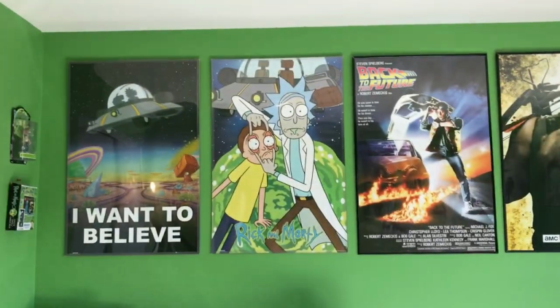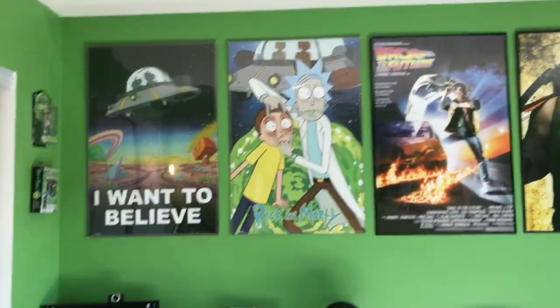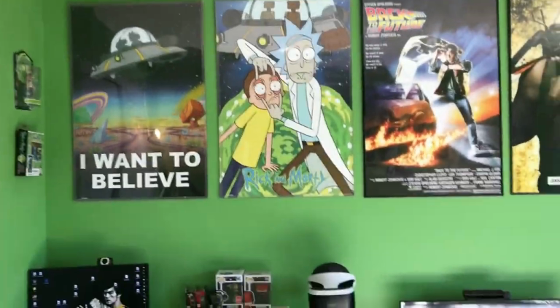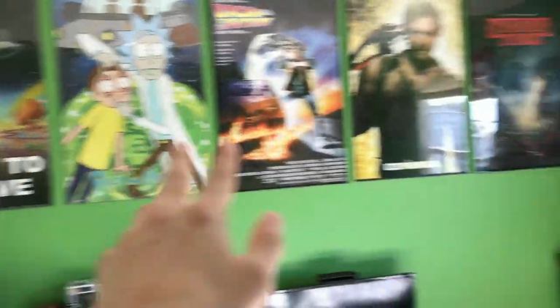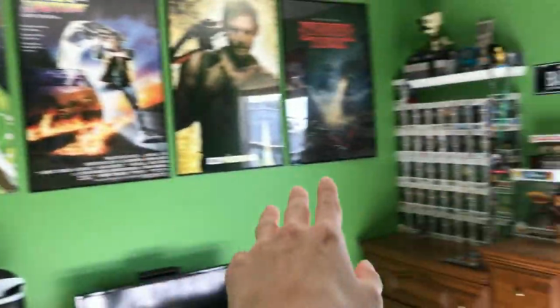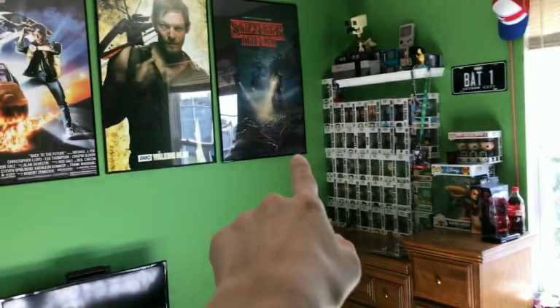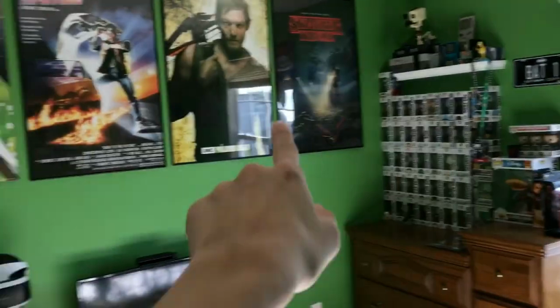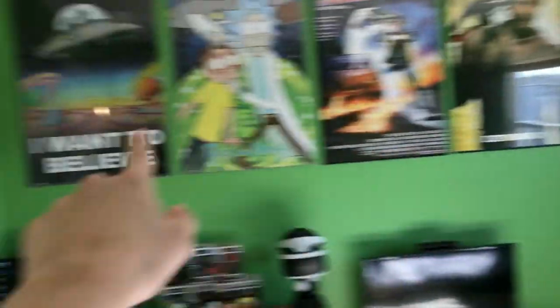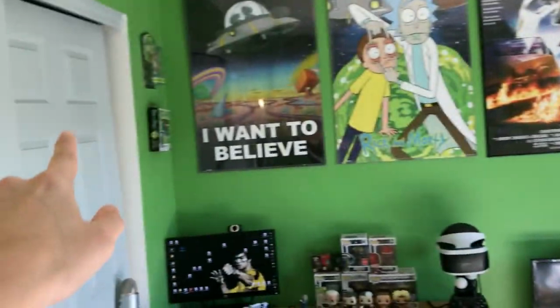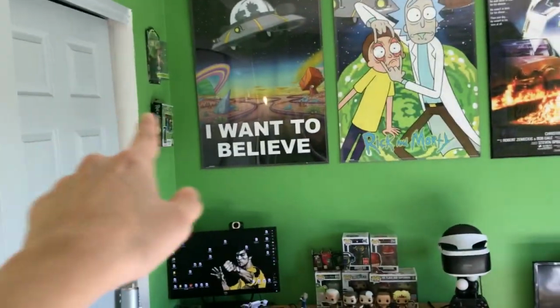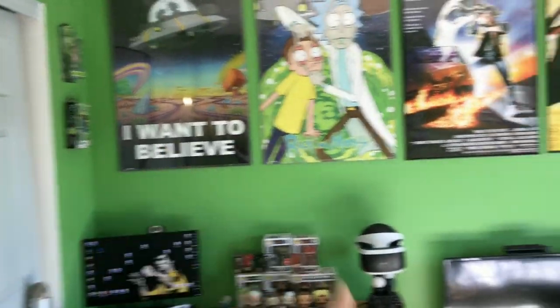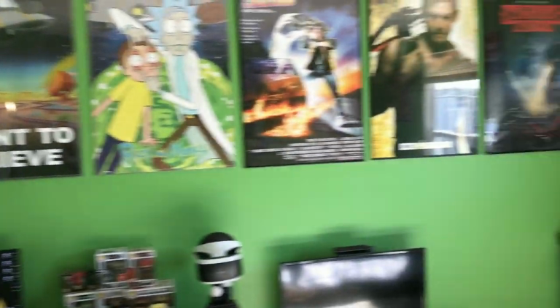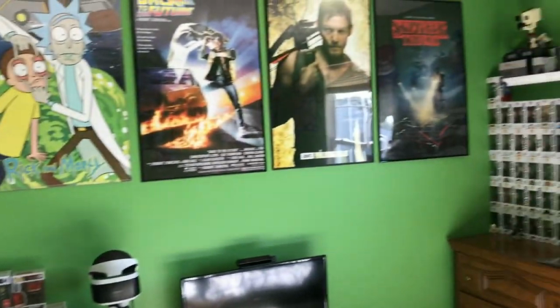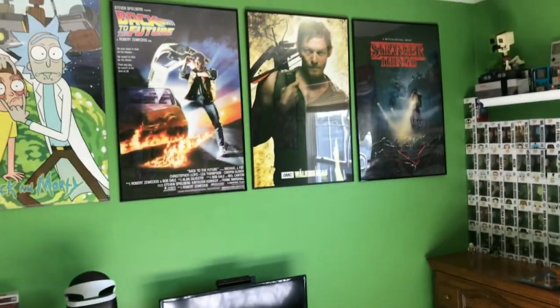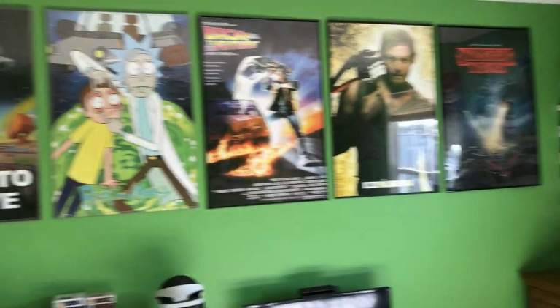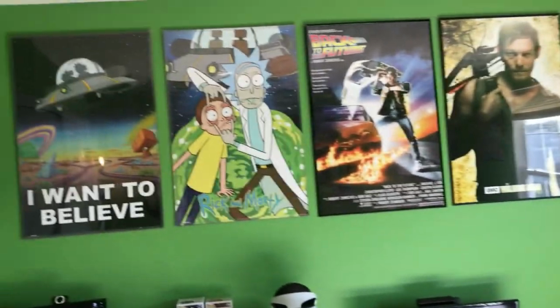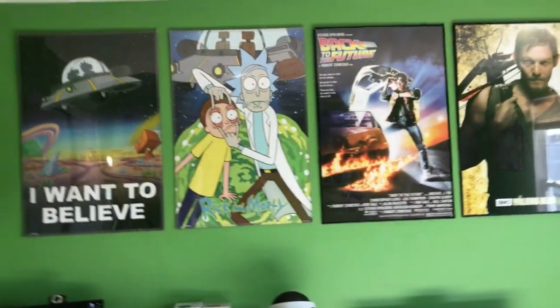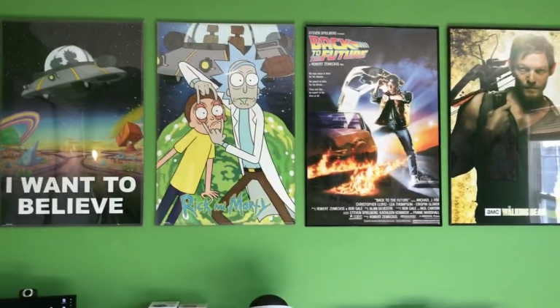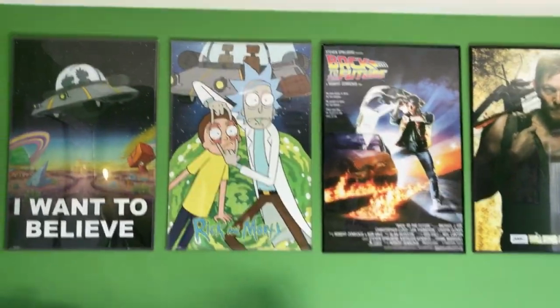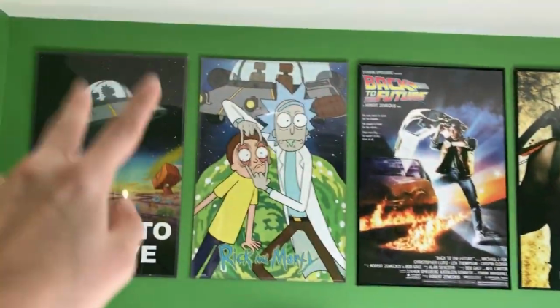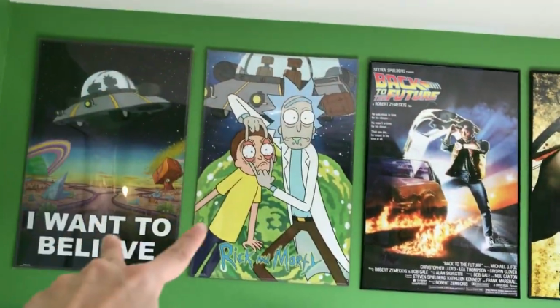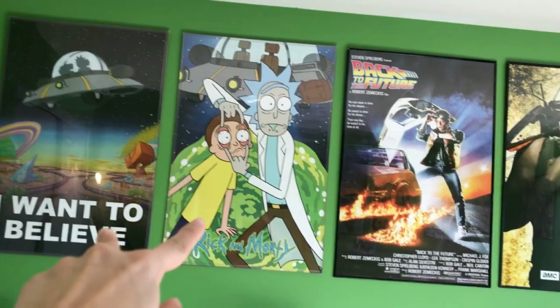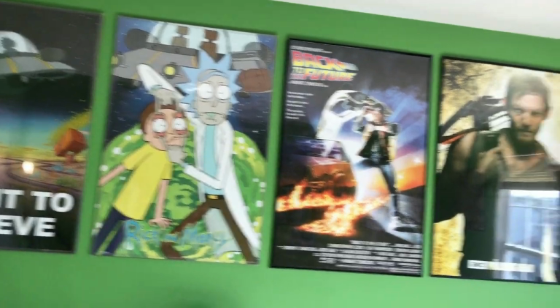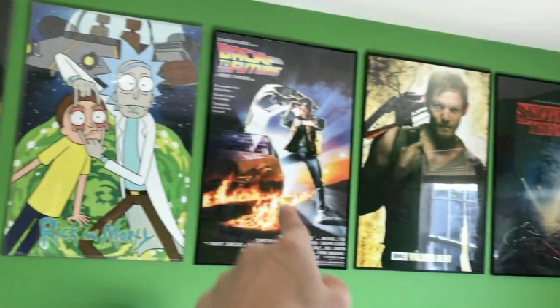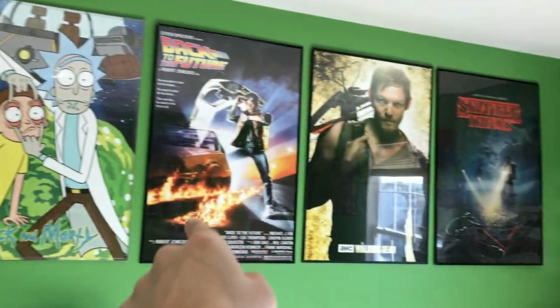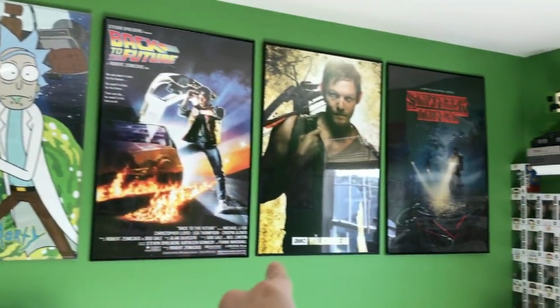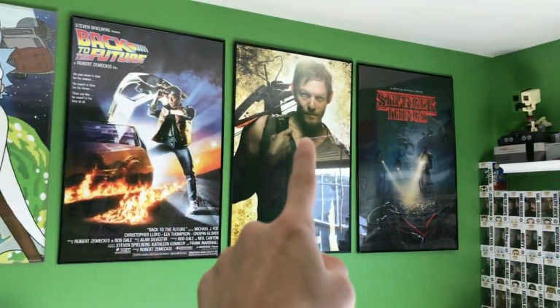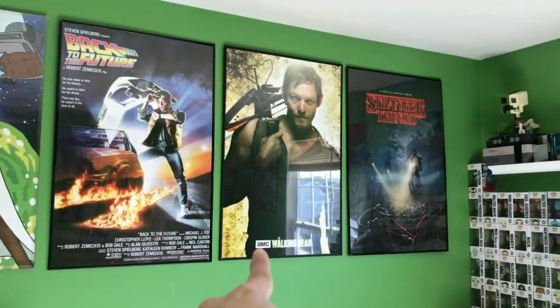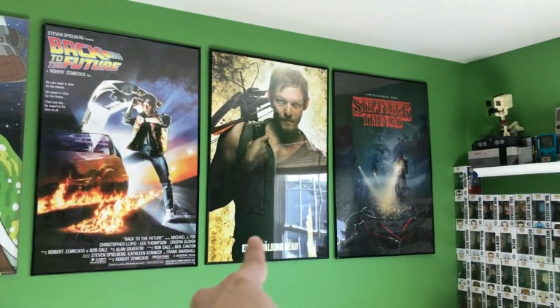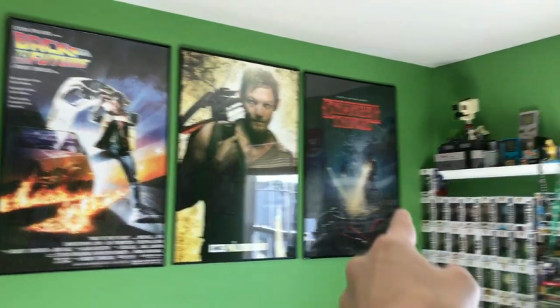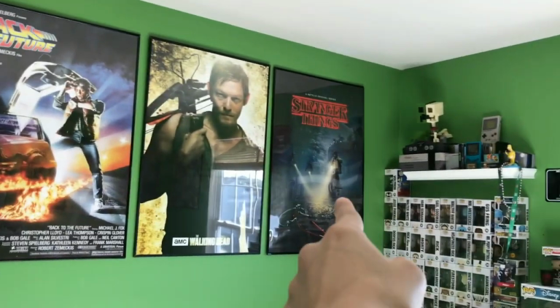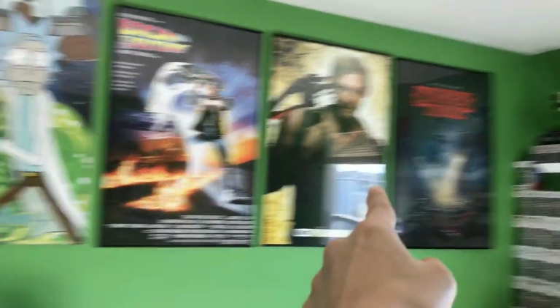Looking straight up, we have these five 36-inch posters. We just have two Rick and Morty, Back to the Future, Daryl Dixon, and Stranger Things.